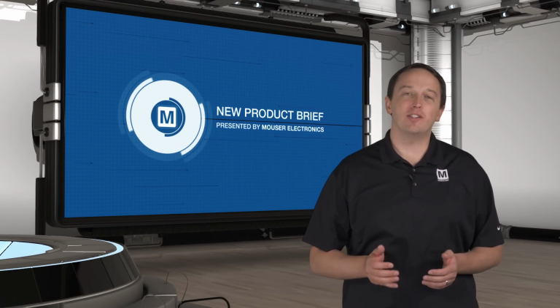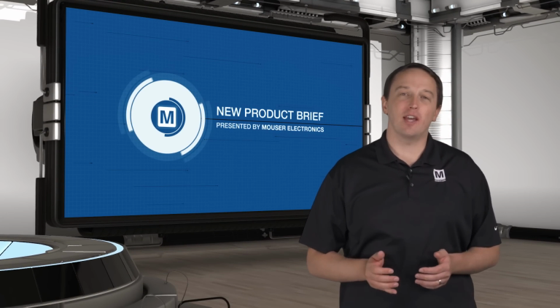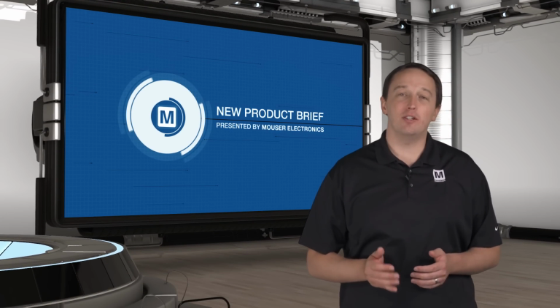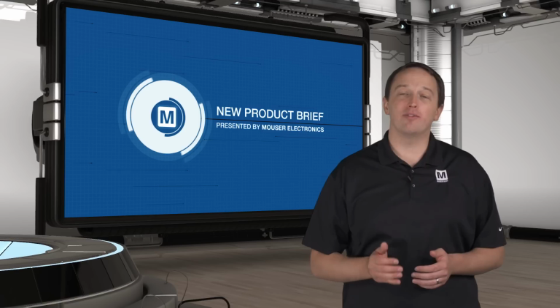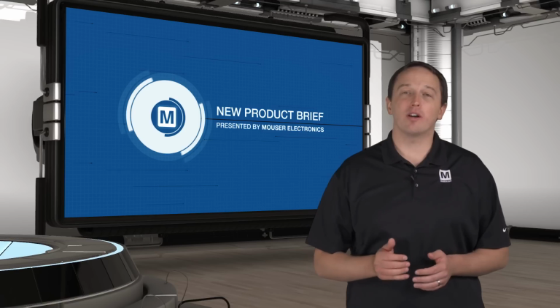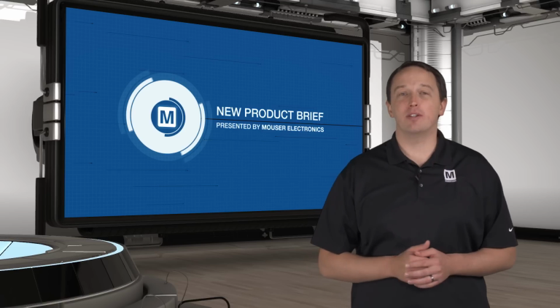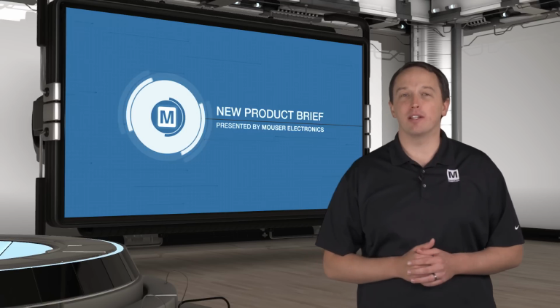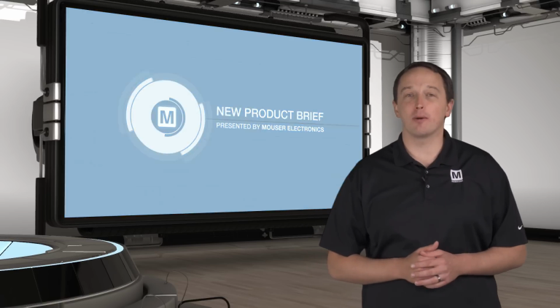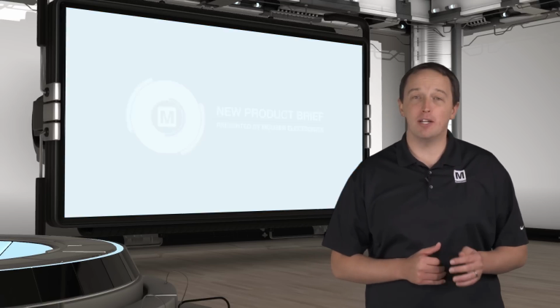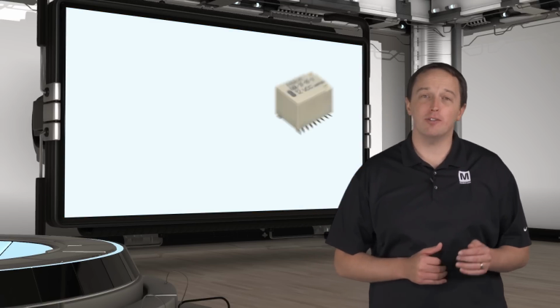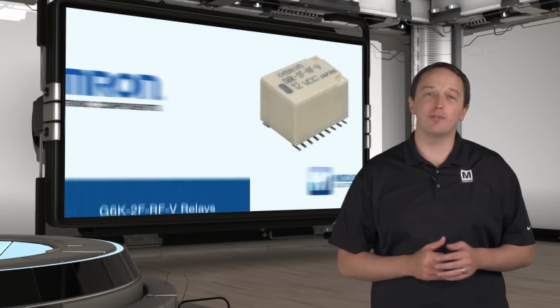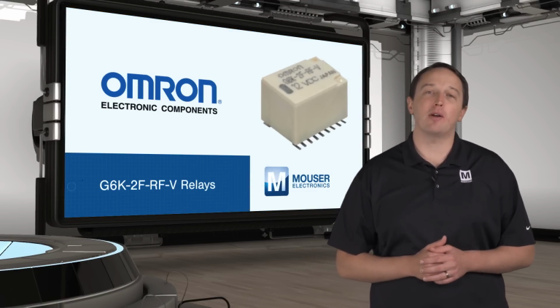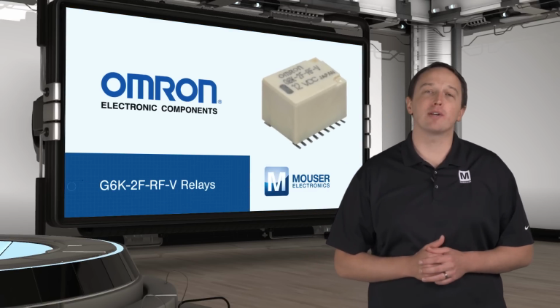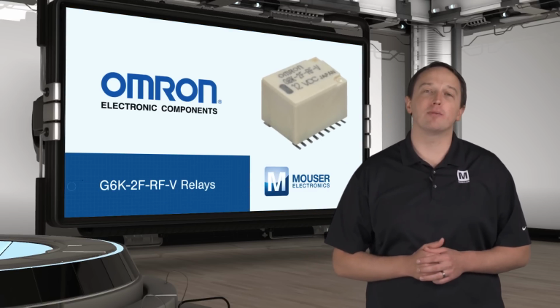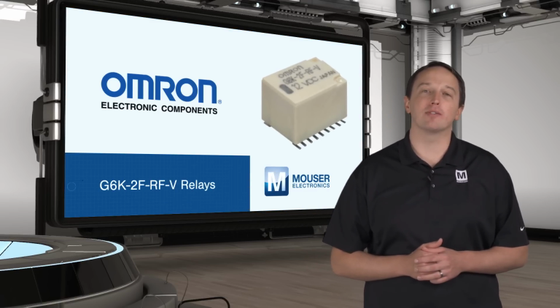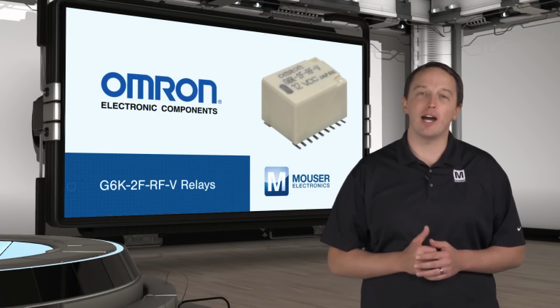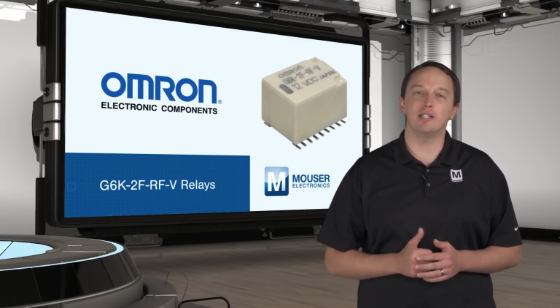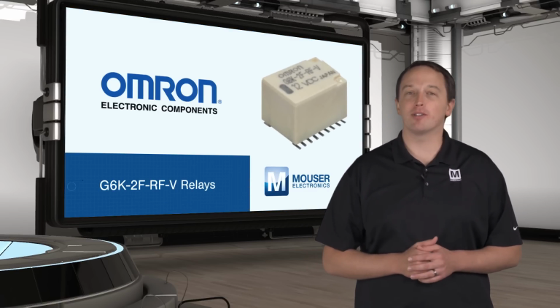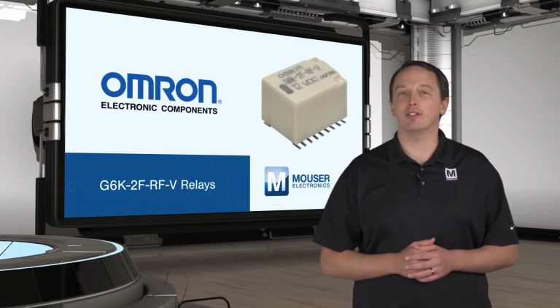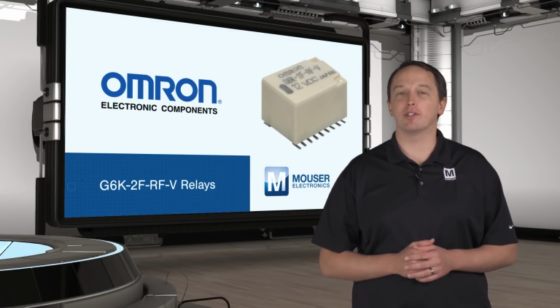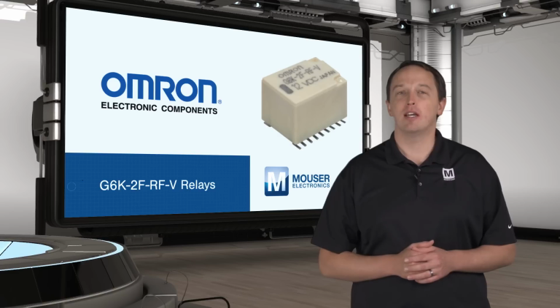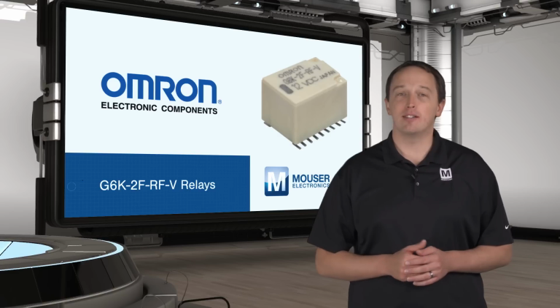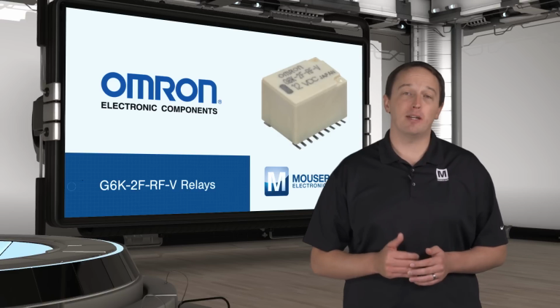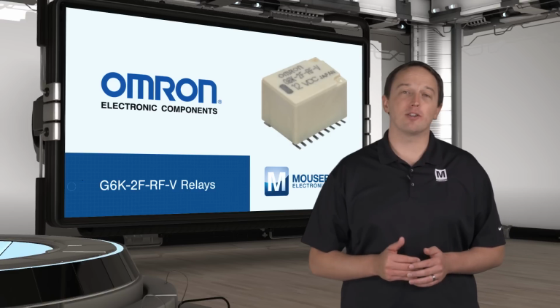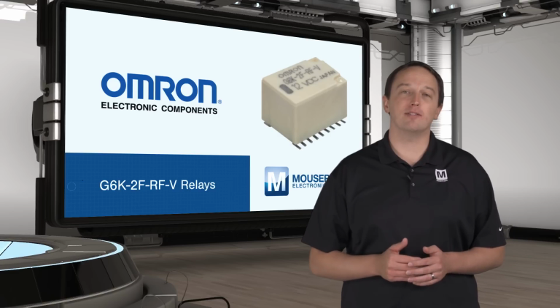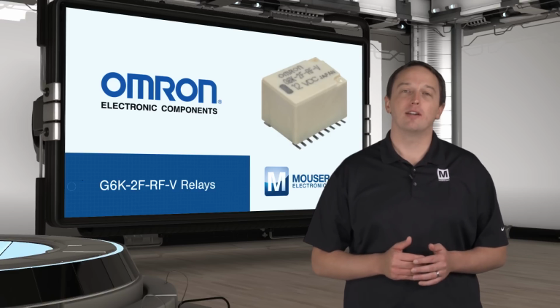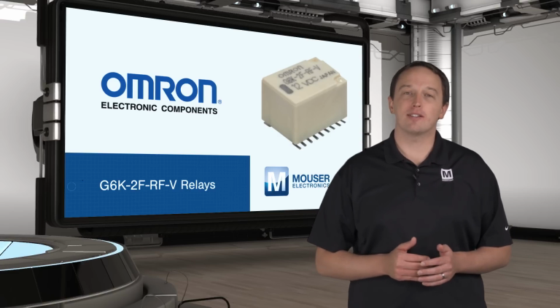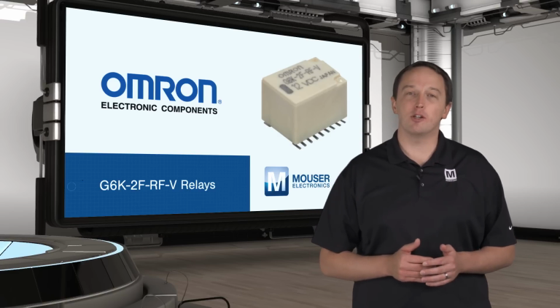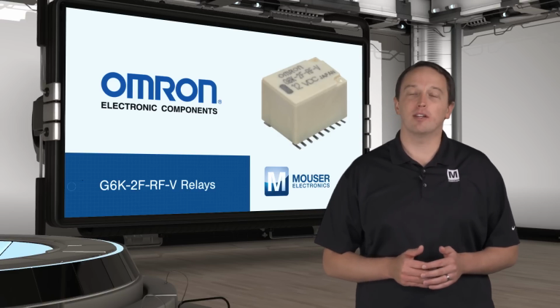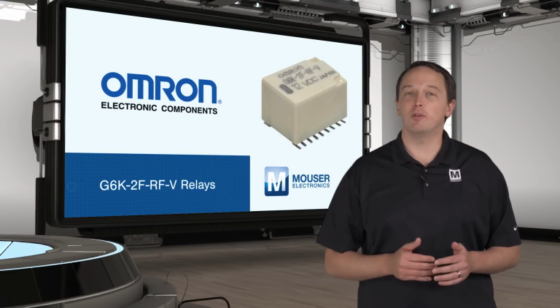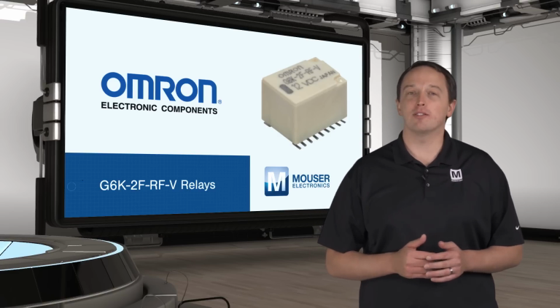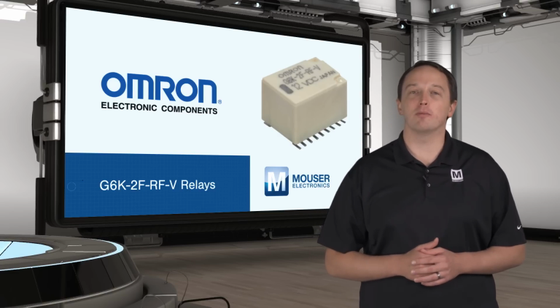Omron's G6K-2F-RFV relays are miniature surface mount high-frequency relays for high-speed differential signal switching in semiconductor test, test and measurement, and communications equipment.